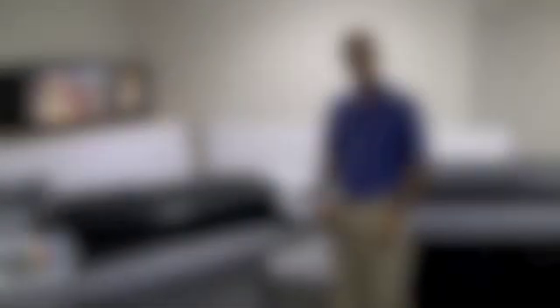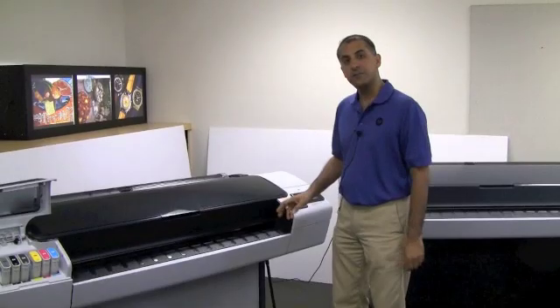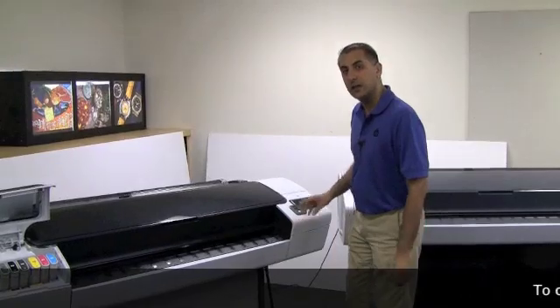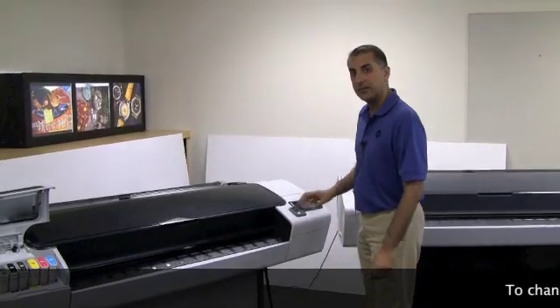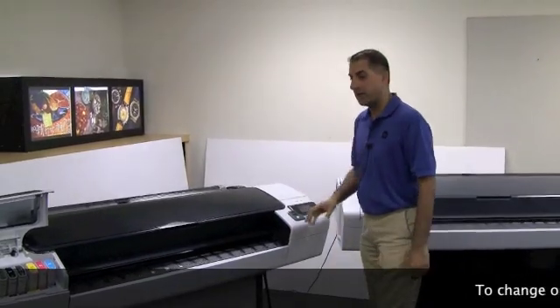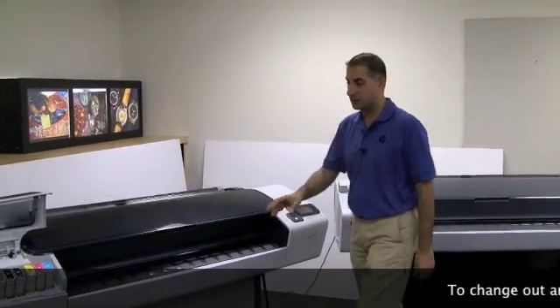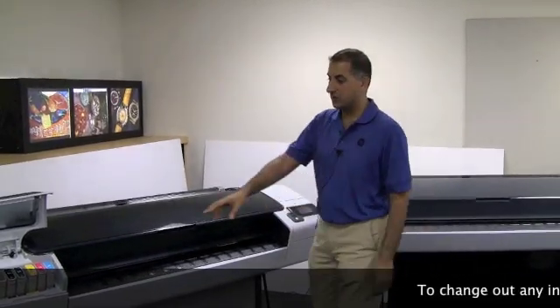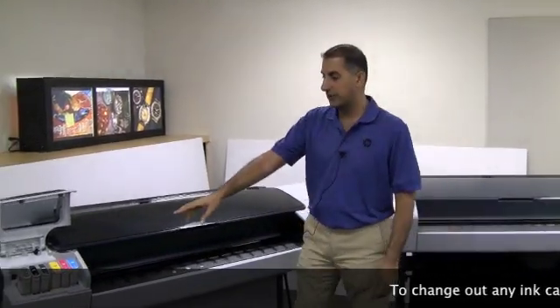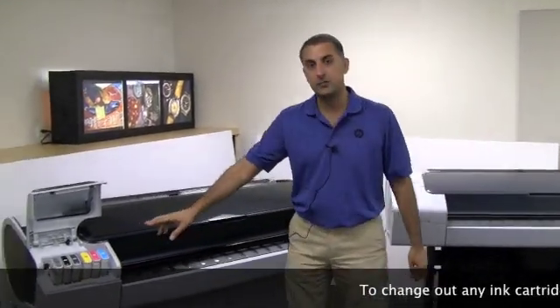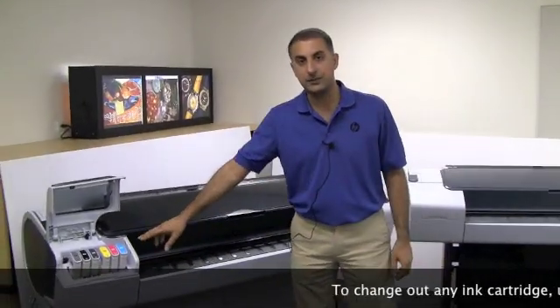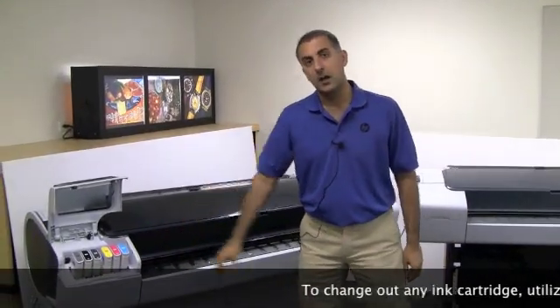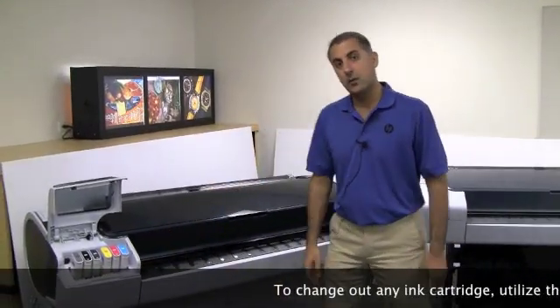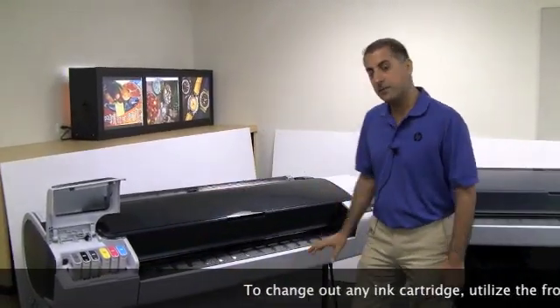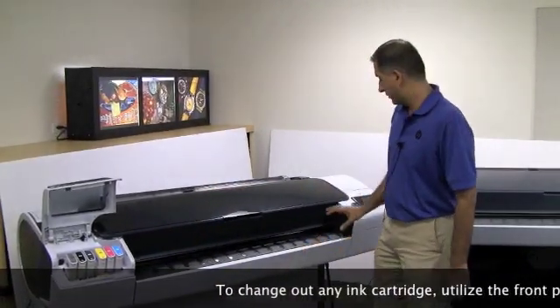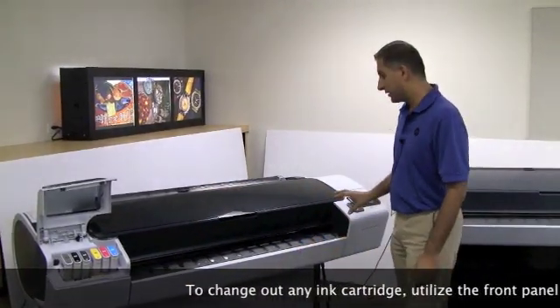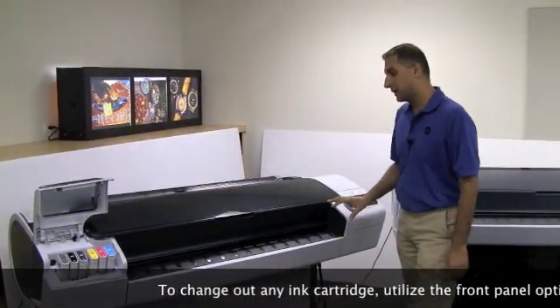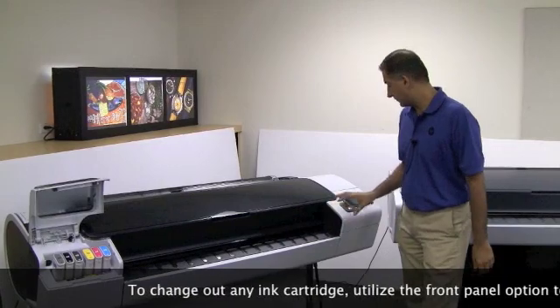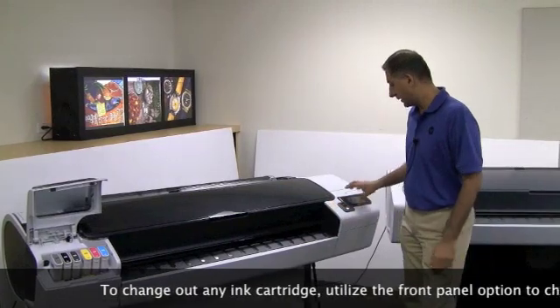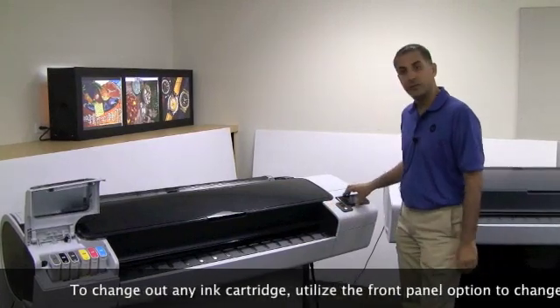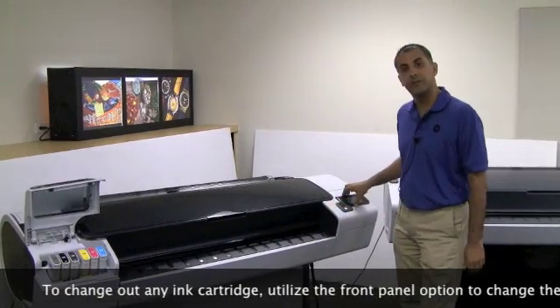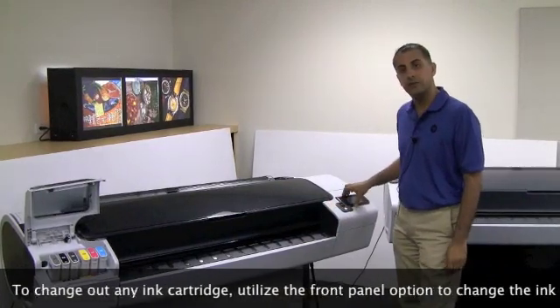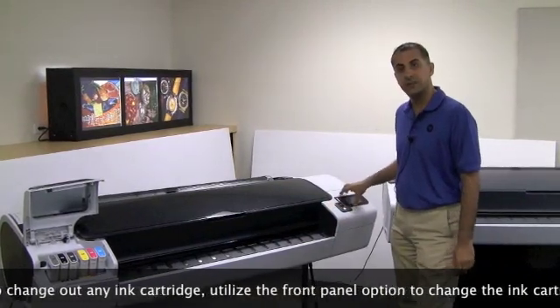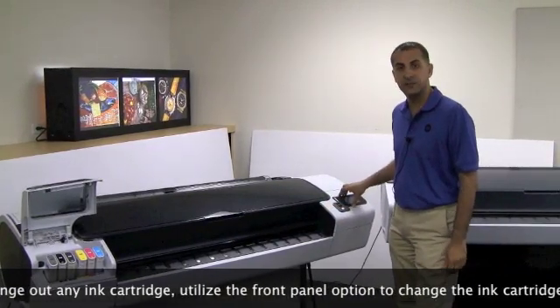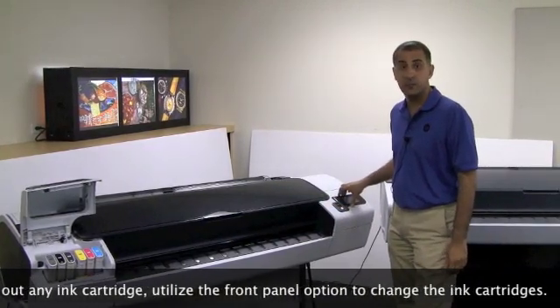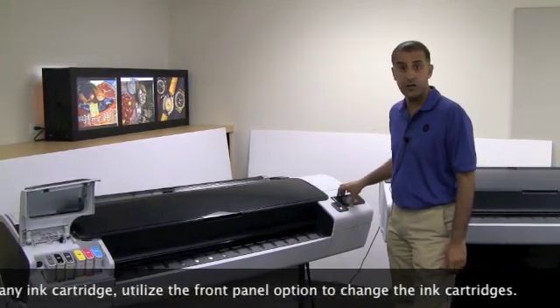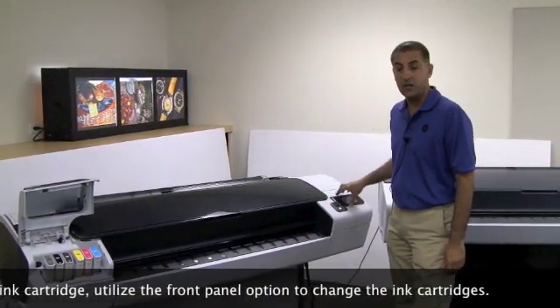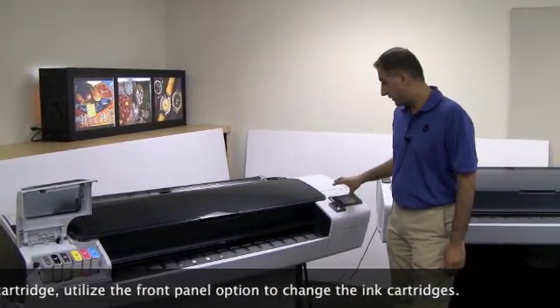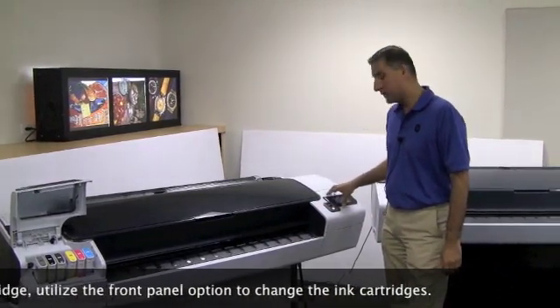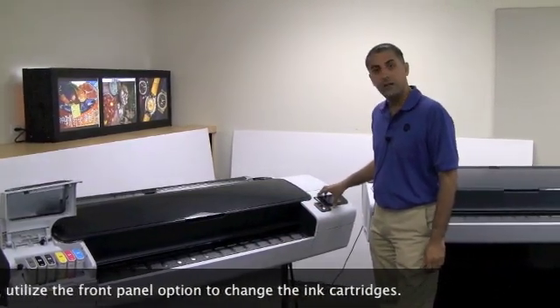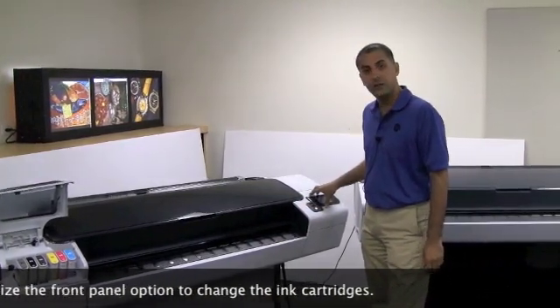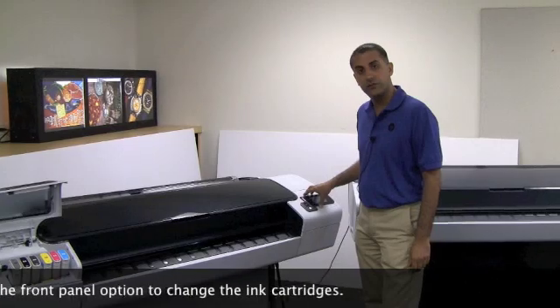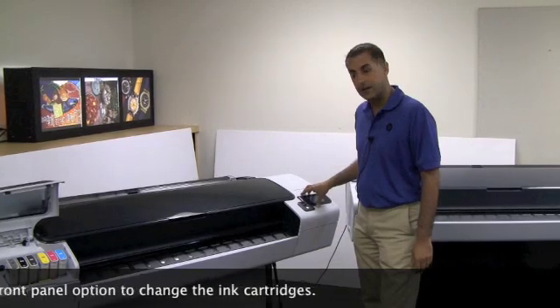In this module, I'm going to explain how to change the ink cartridges. Always remember to change the ink cartridges by going through the front panel, because the ink system is pressurized and the best way to do it is going through the front panel.